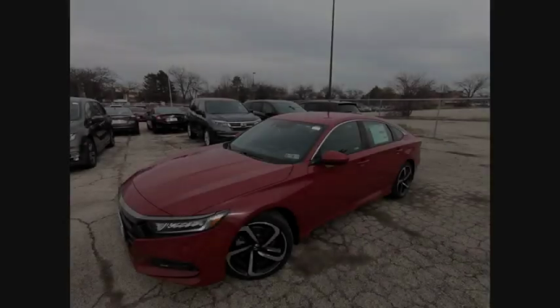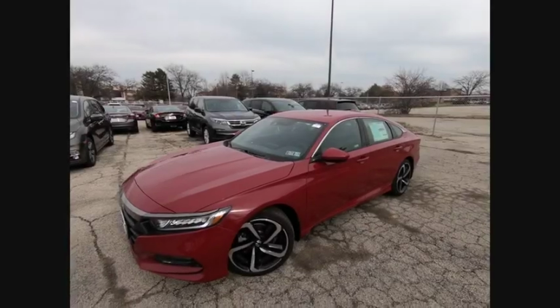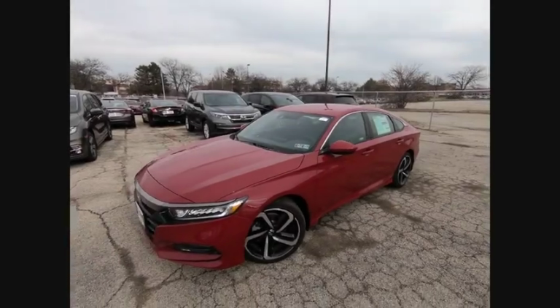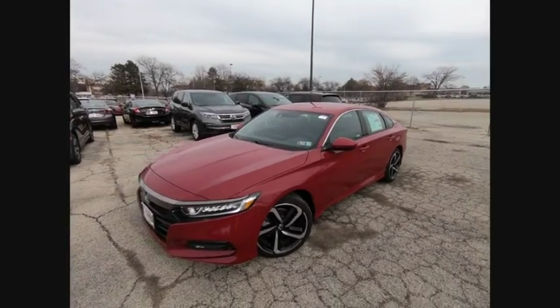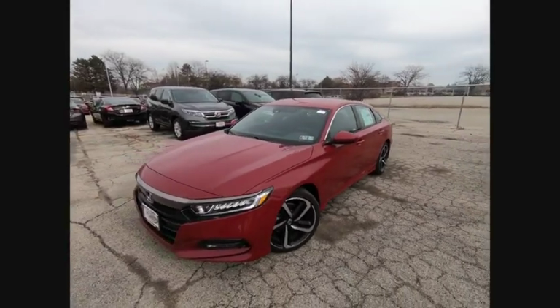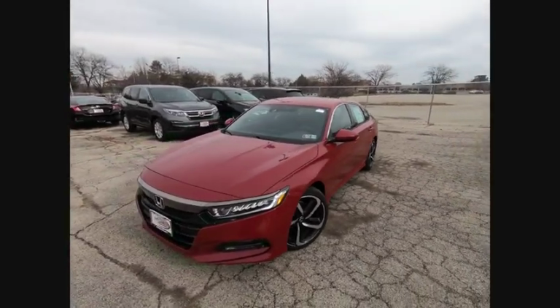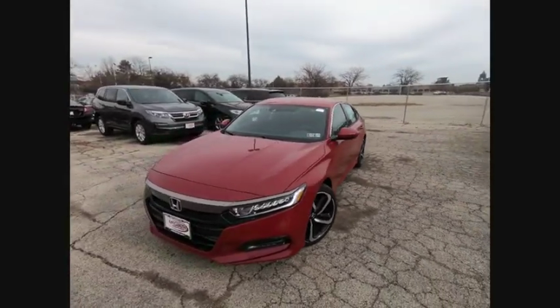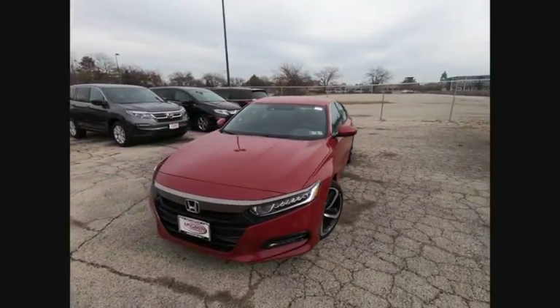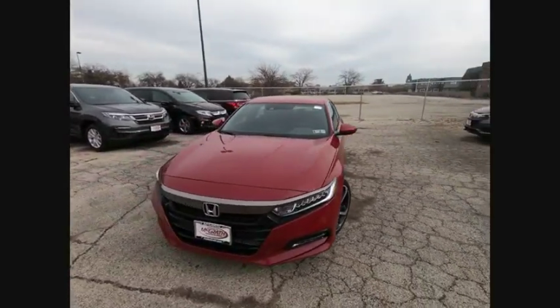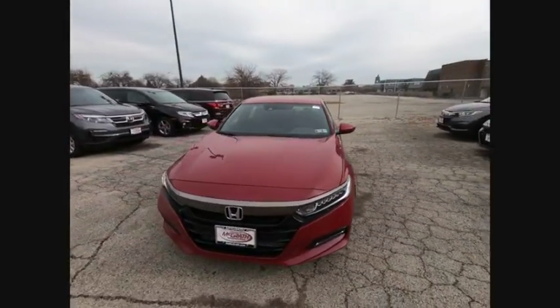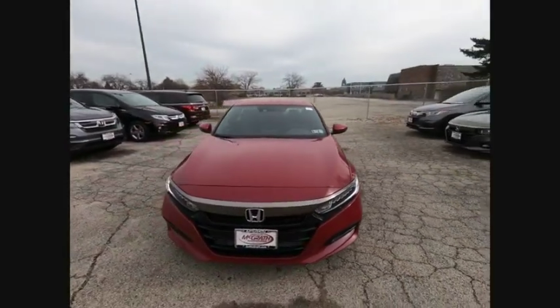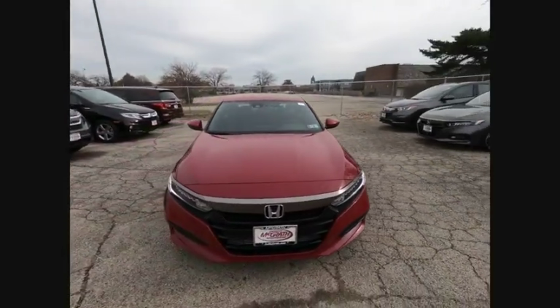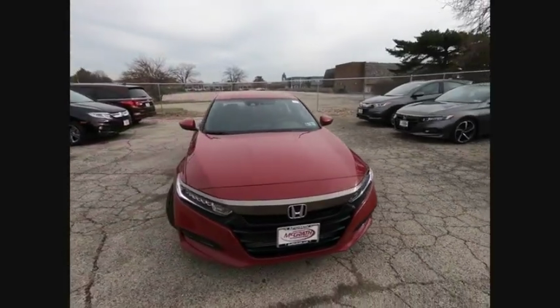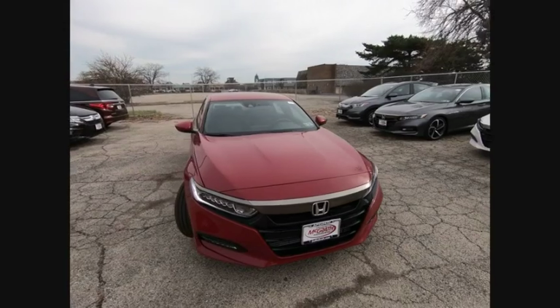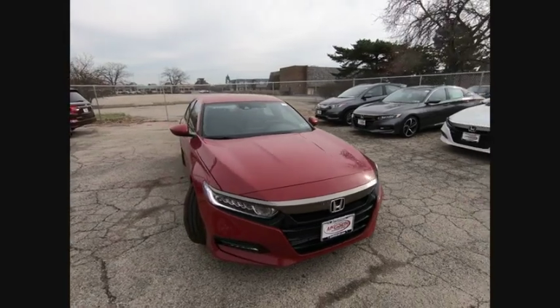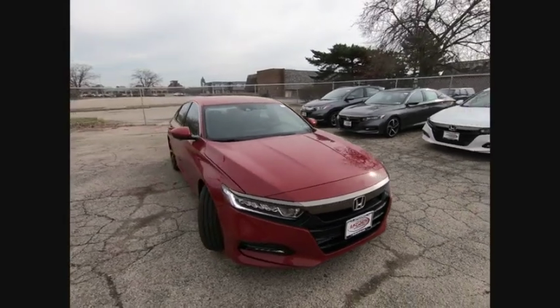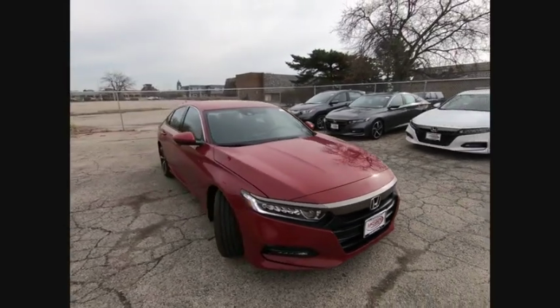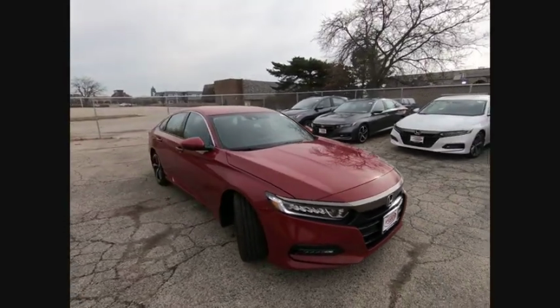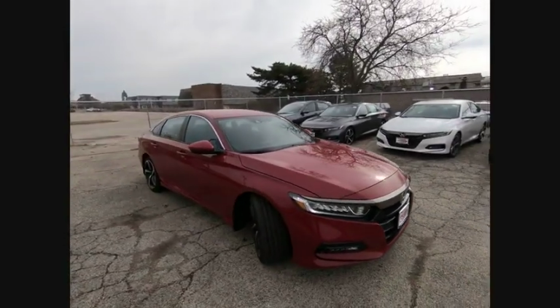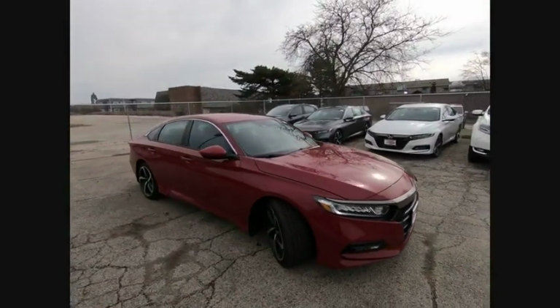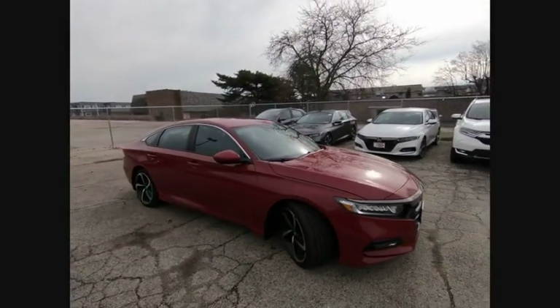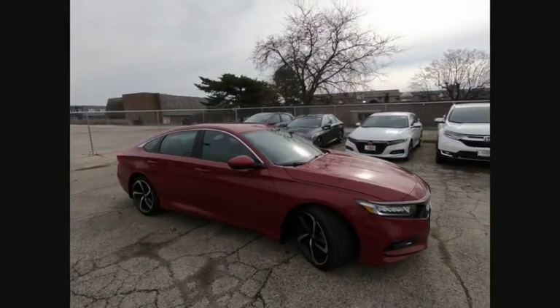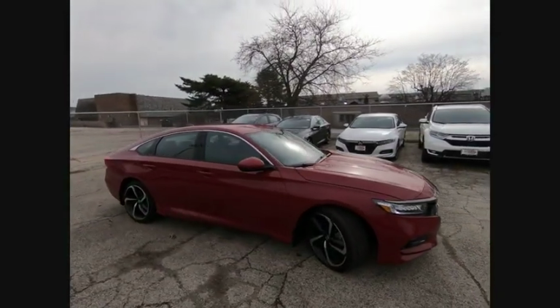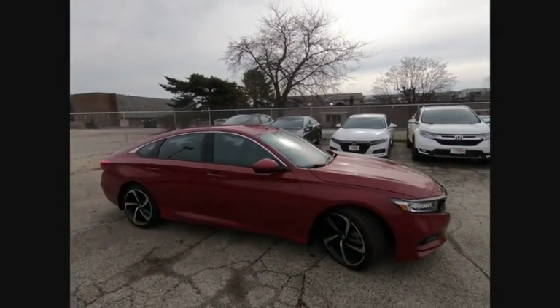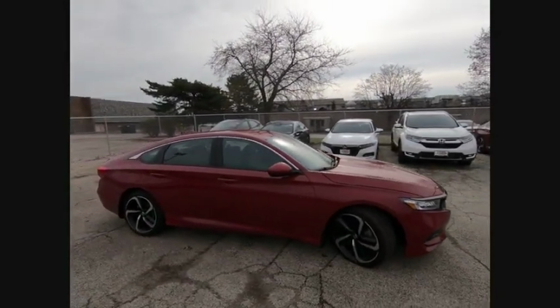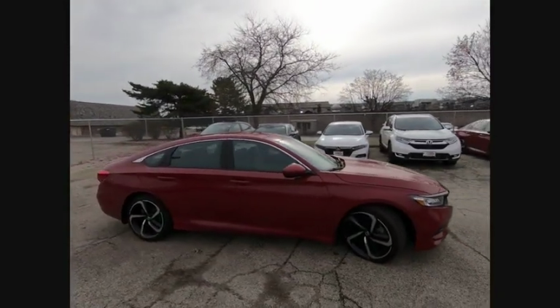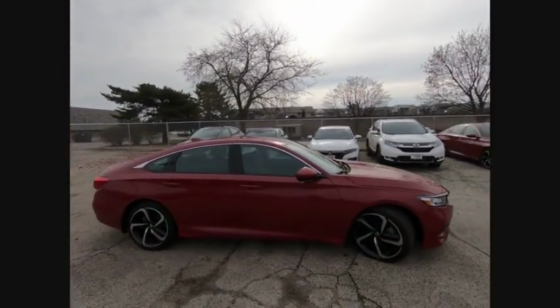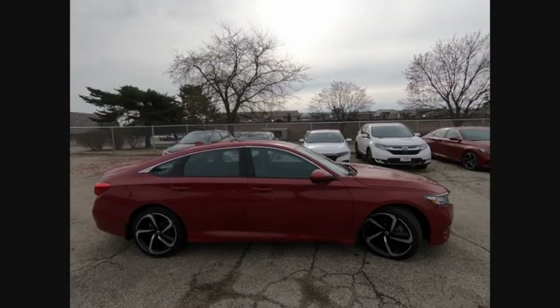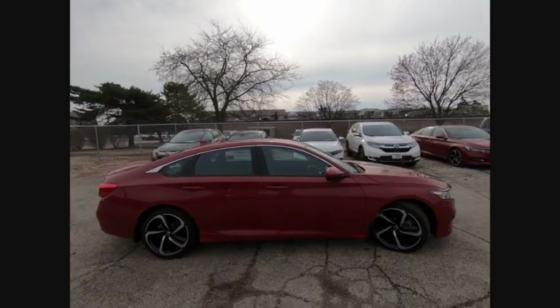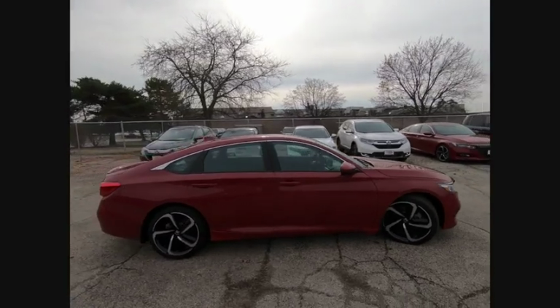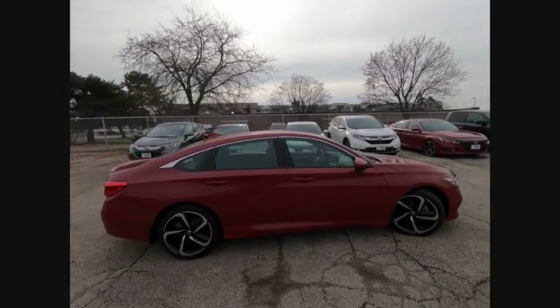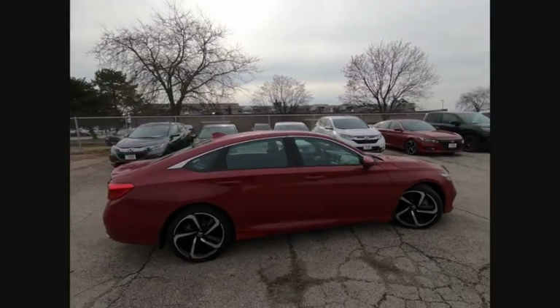Stop by and take a look at the 2018 Accord — ingeniously simple, yet overflowing with luxury and technological creativity. All that and more in the Accord.